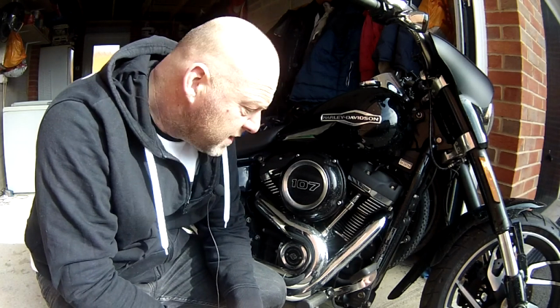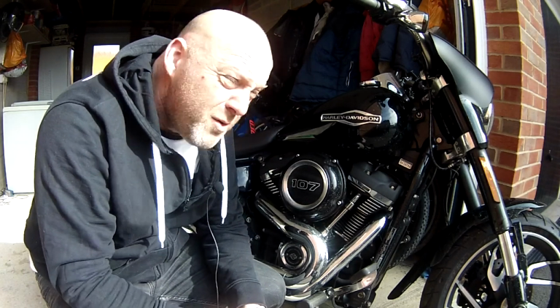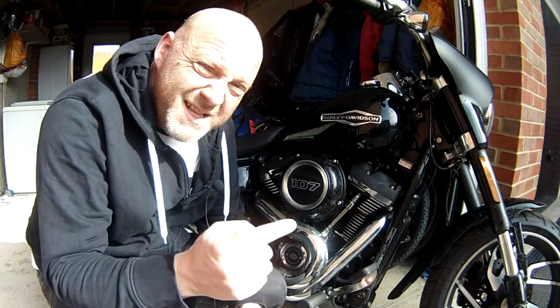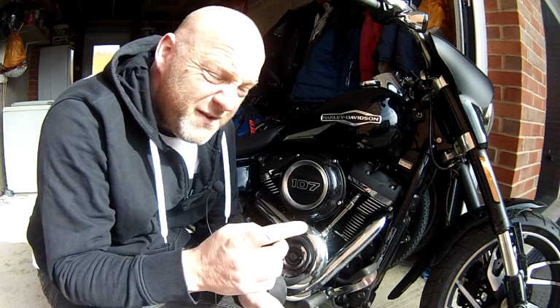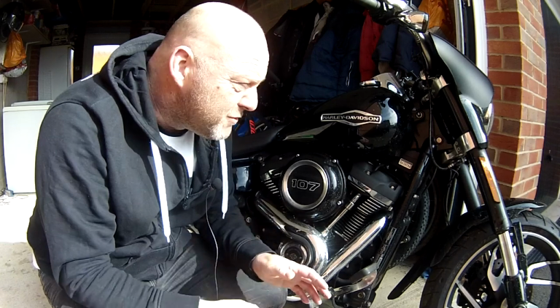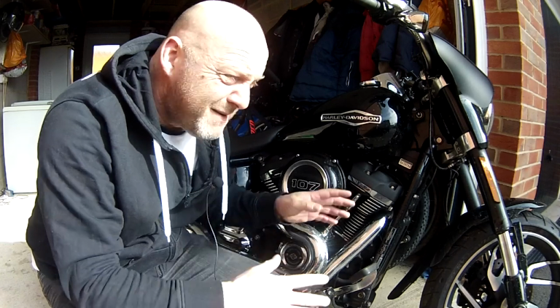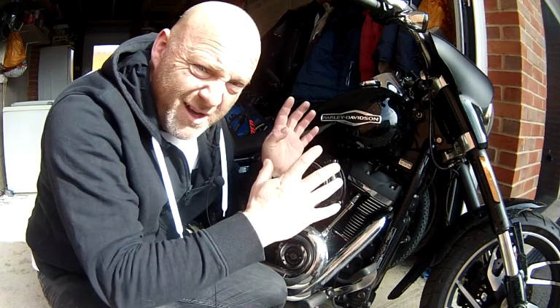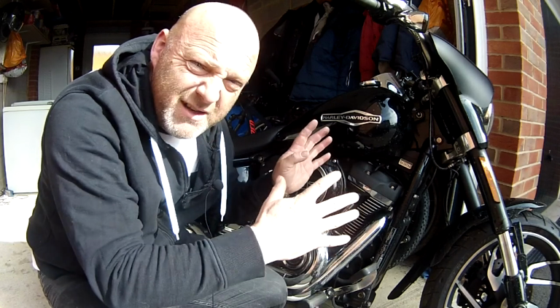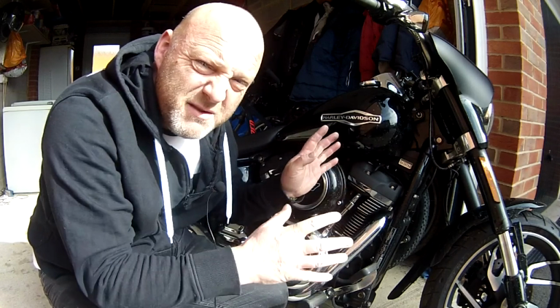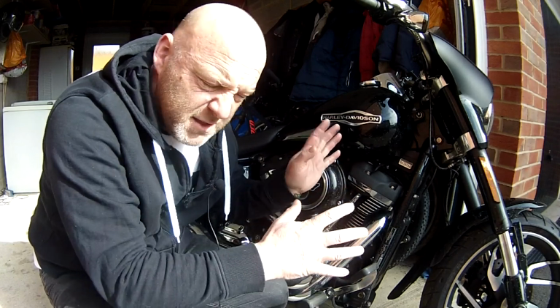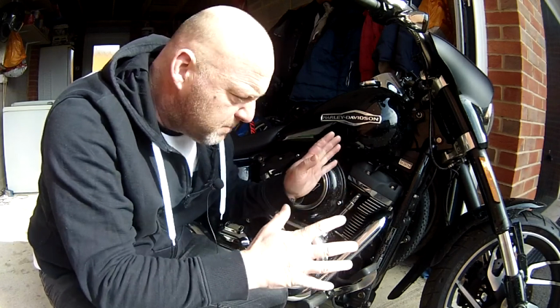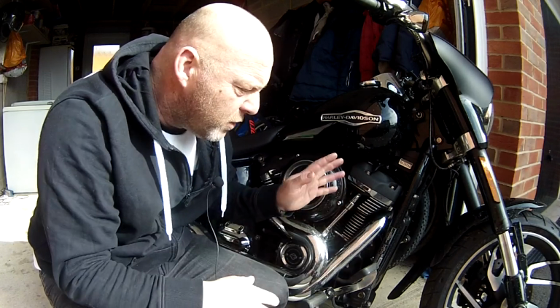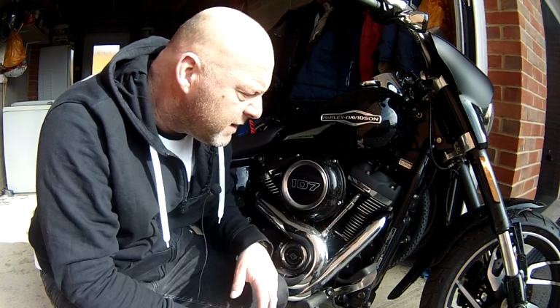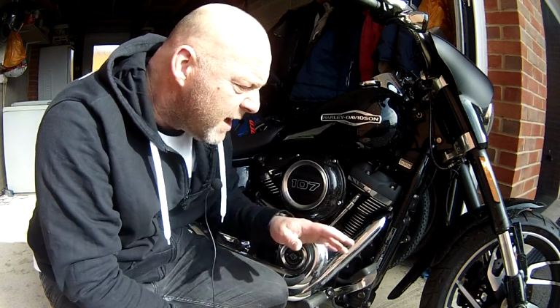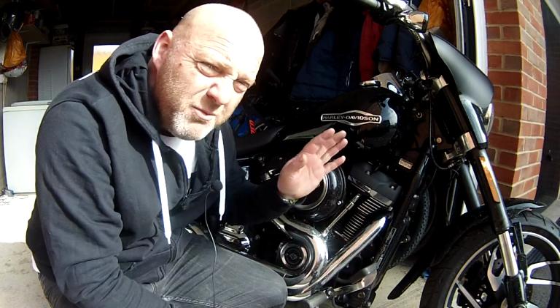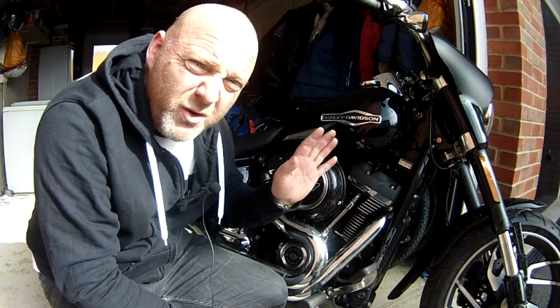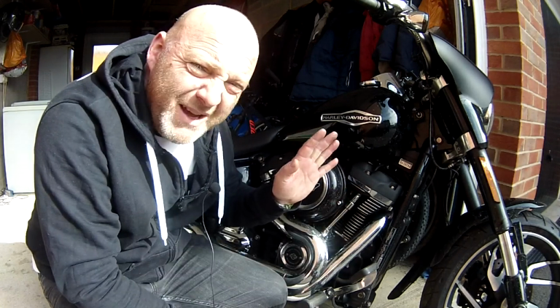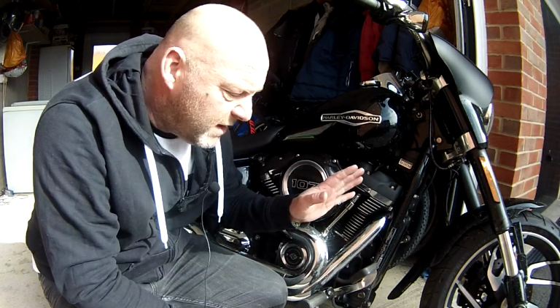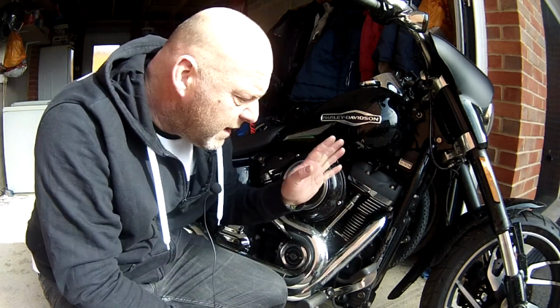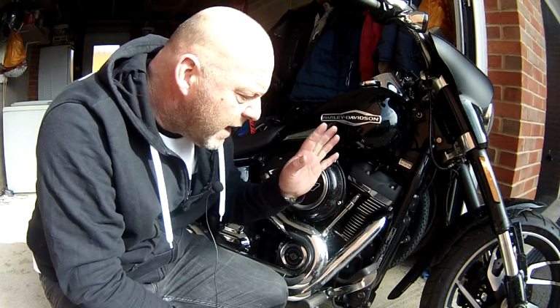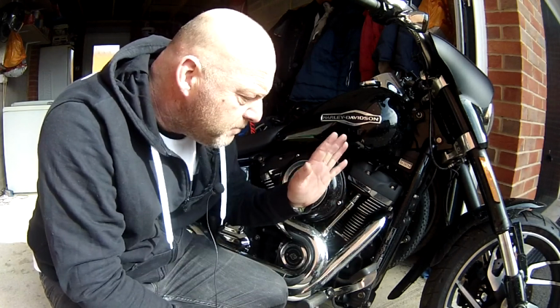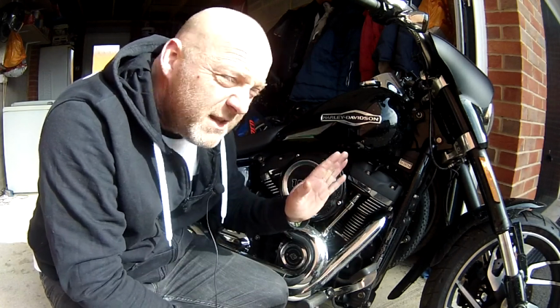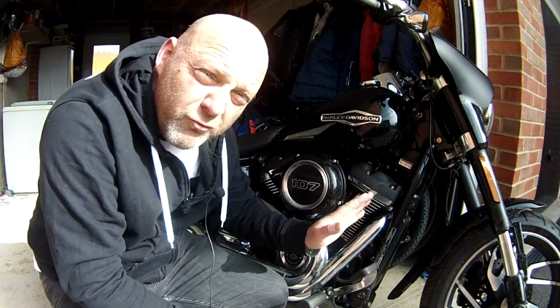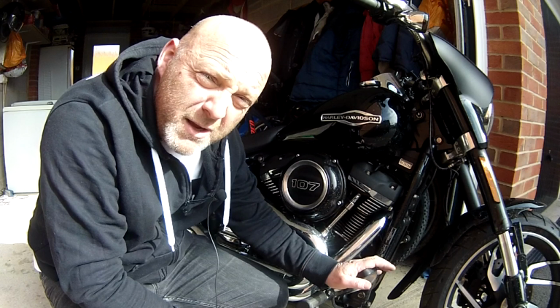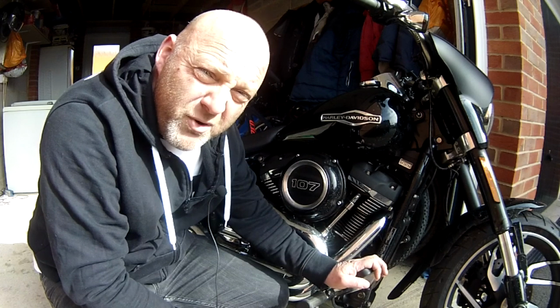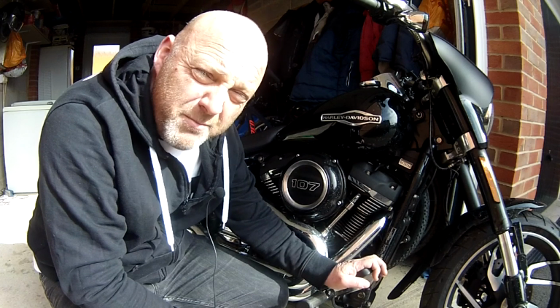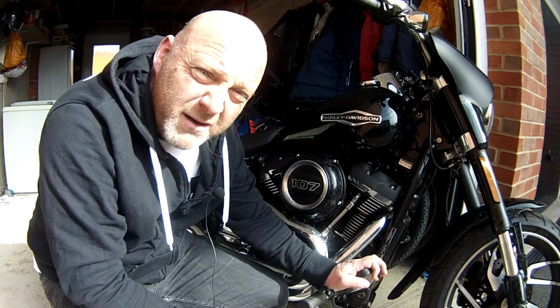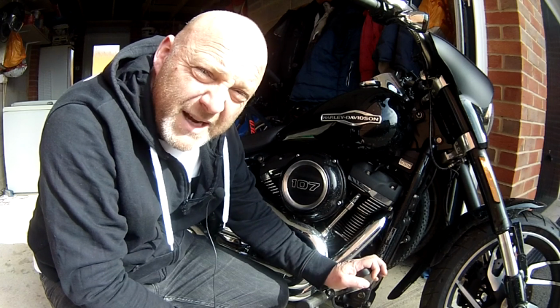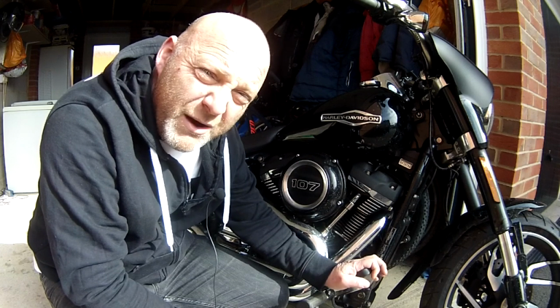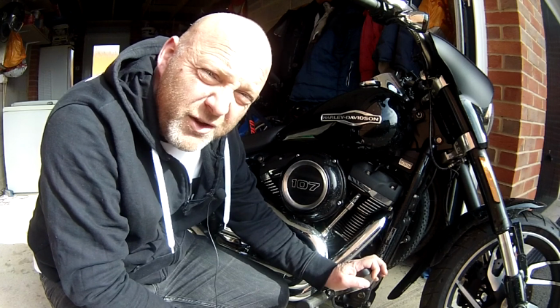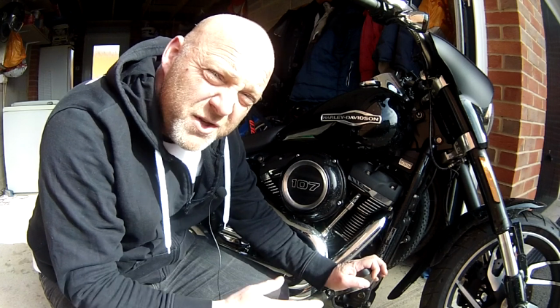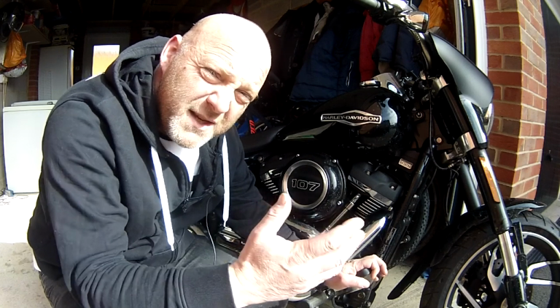So in this video I'm talking about the Harley-Davidson Sportglide — specifically the rear brake pedal and how you can adjust it.